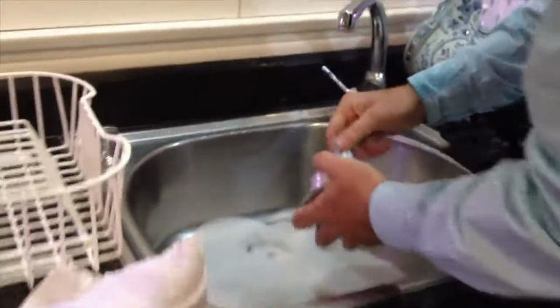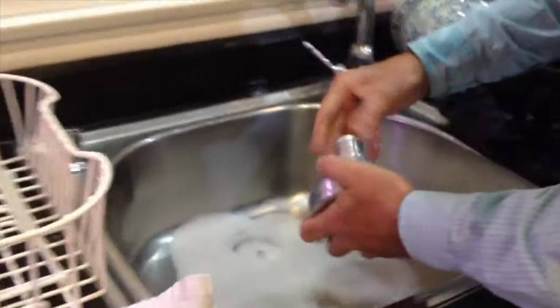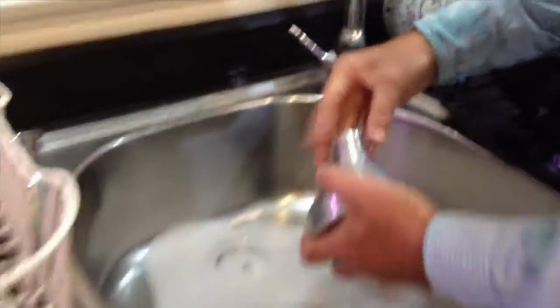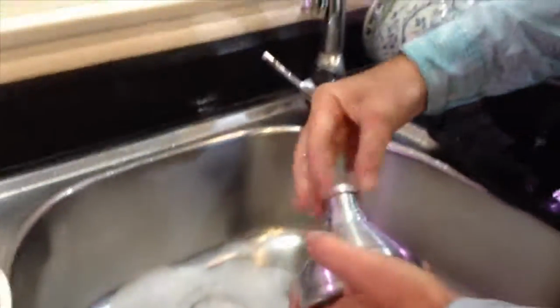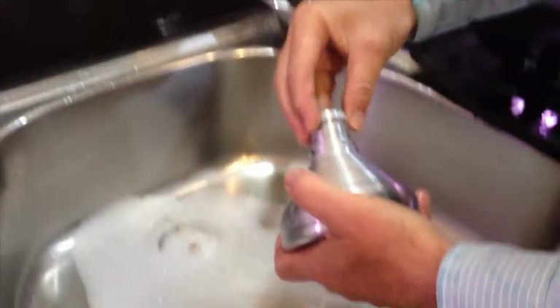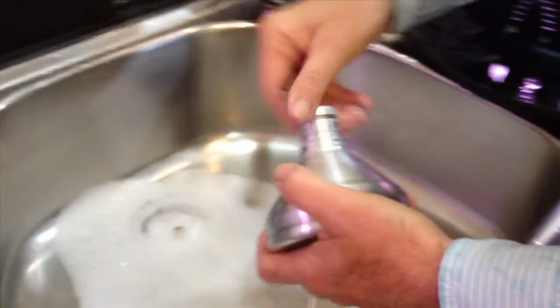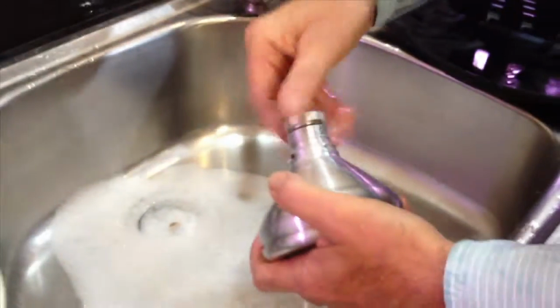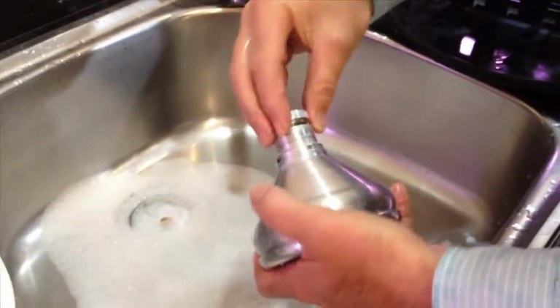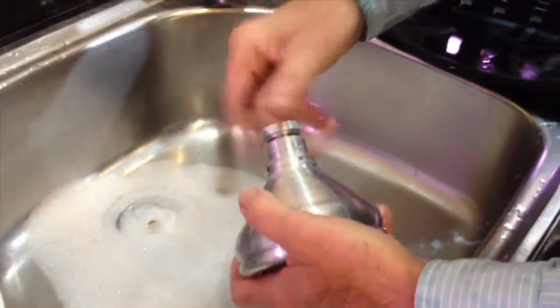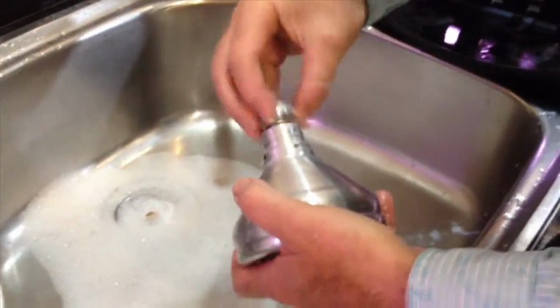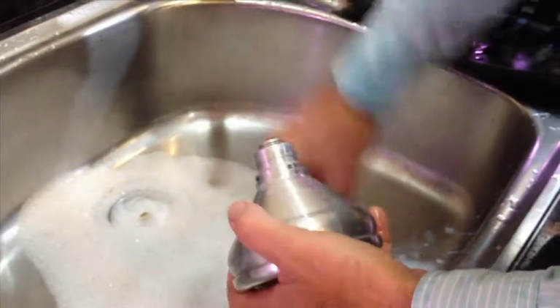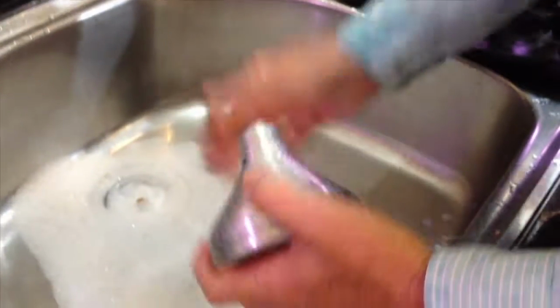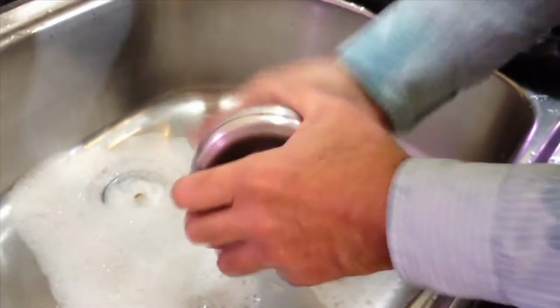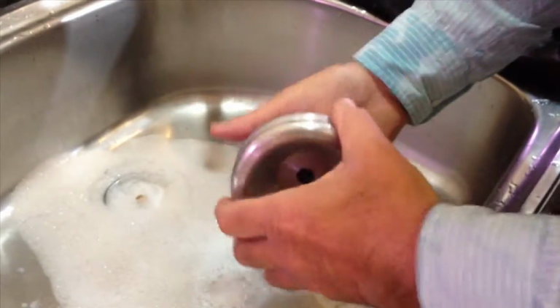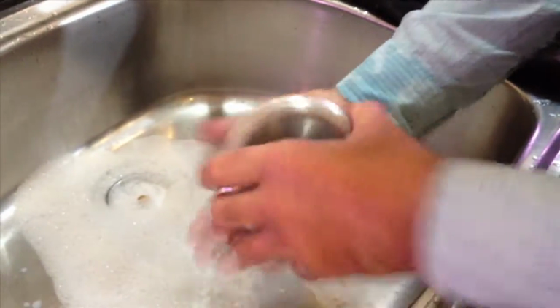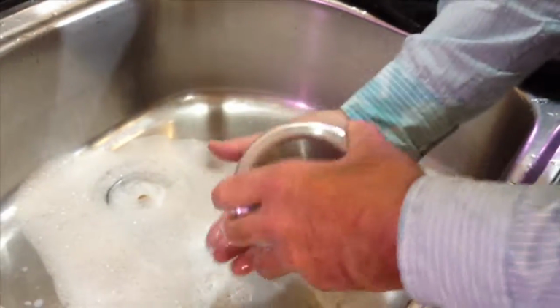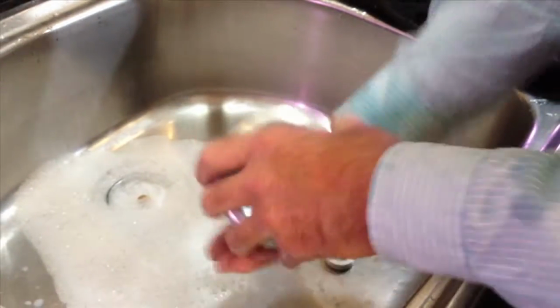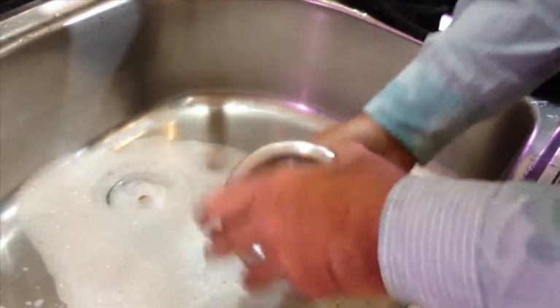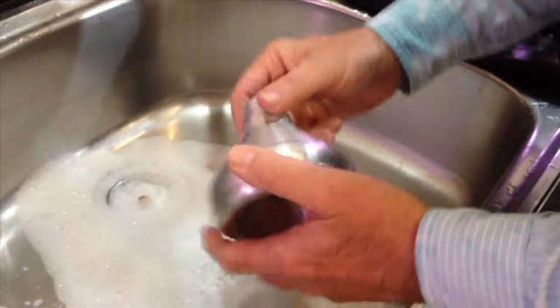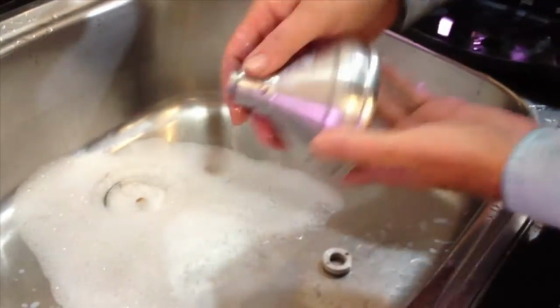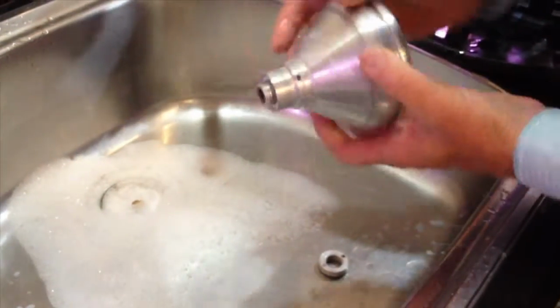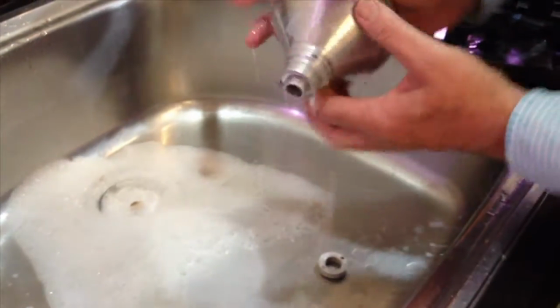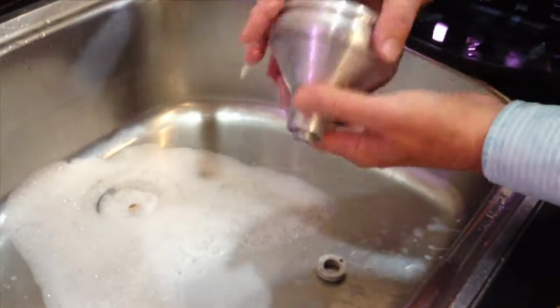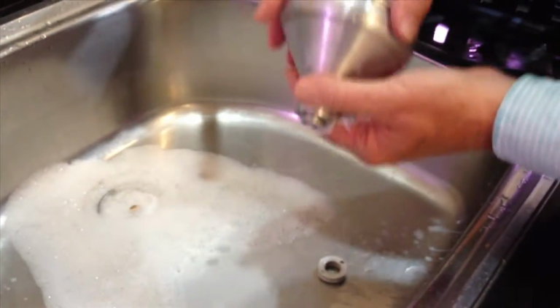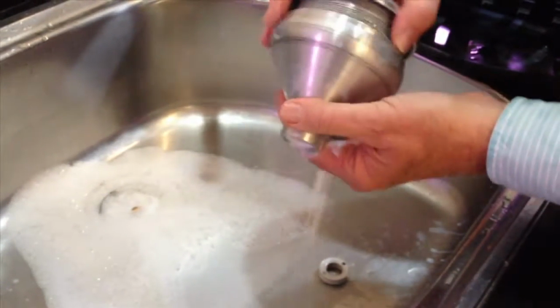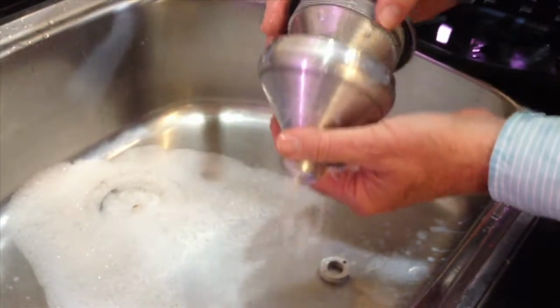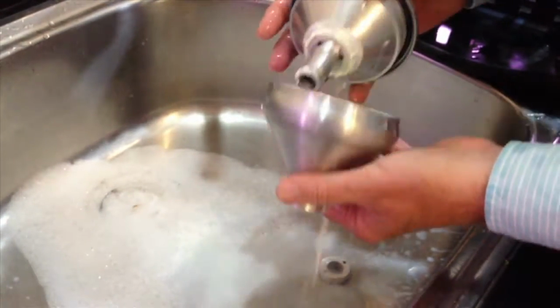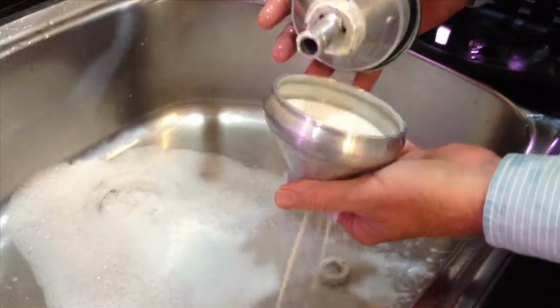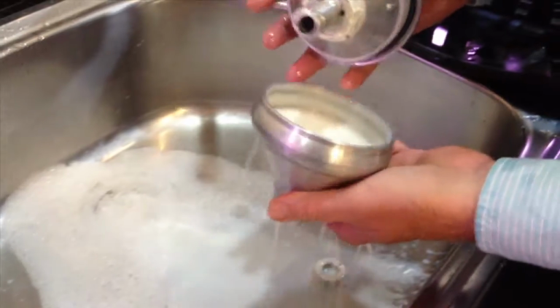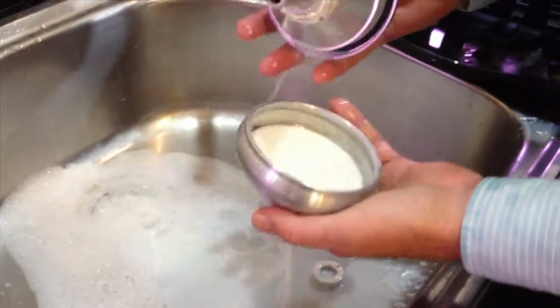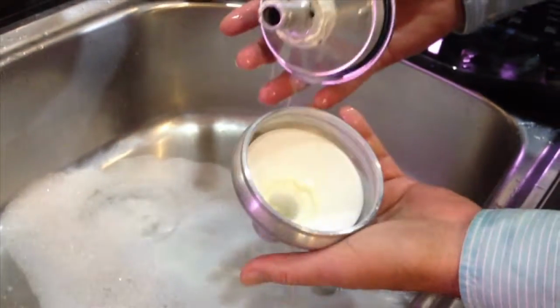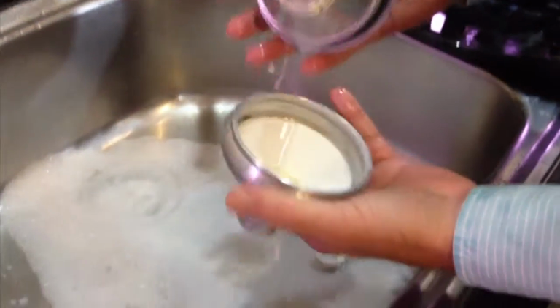When we disassemble the spinner, we can see that the butter is forming on the inside of the discs and it's preventing the cream from moving through. It is good butter though.